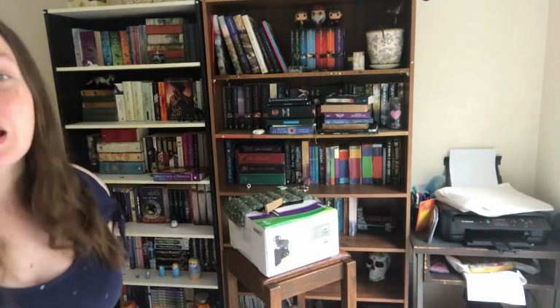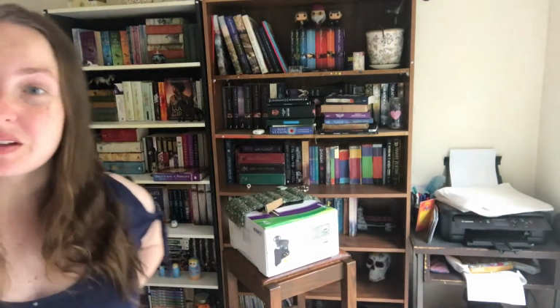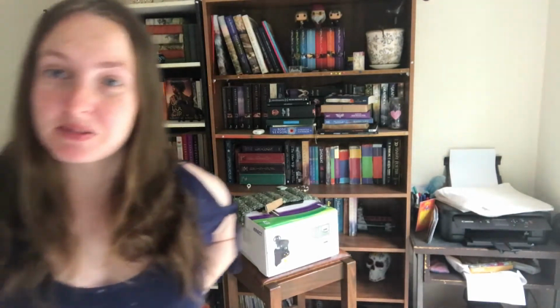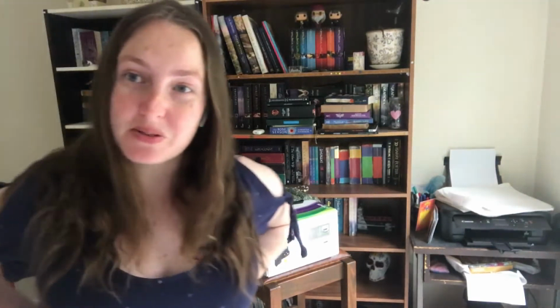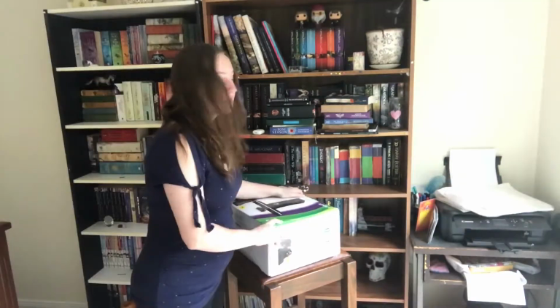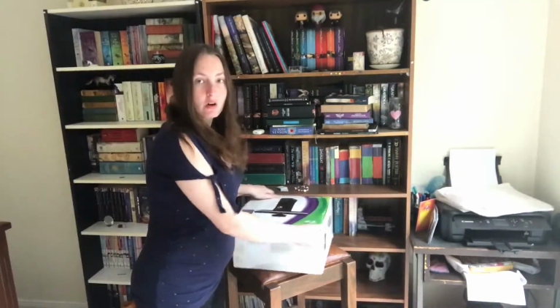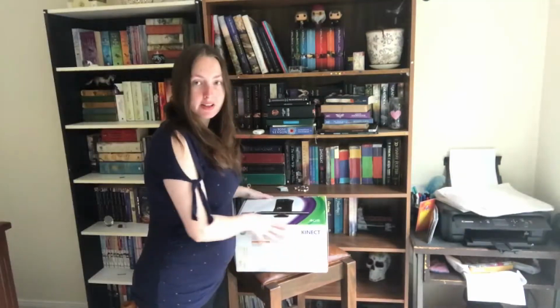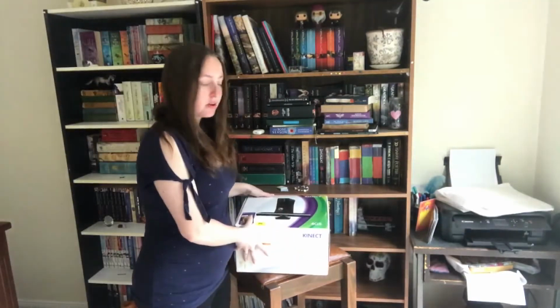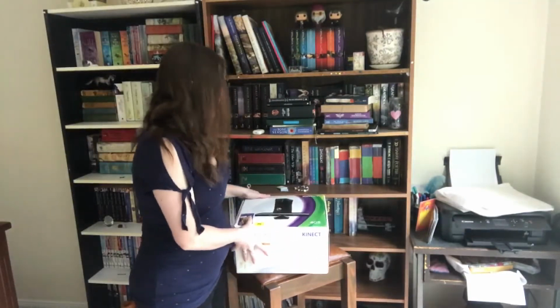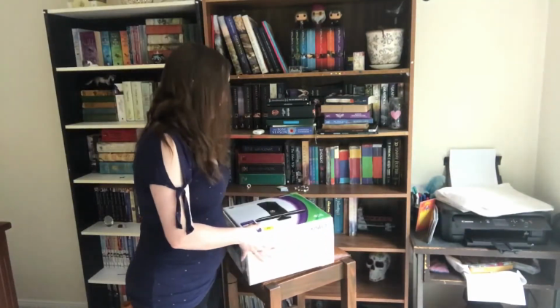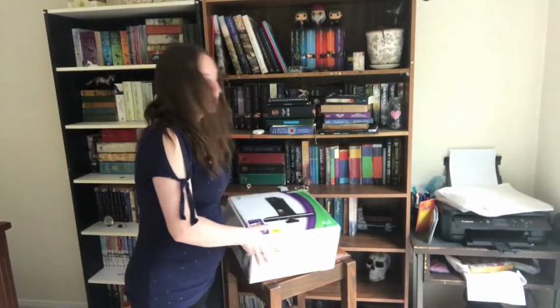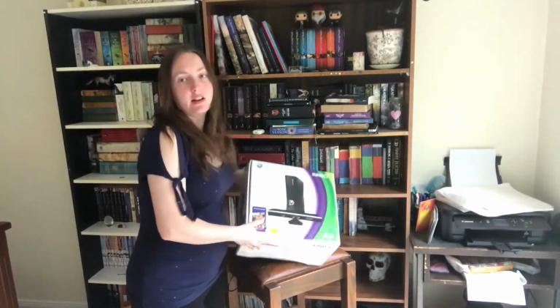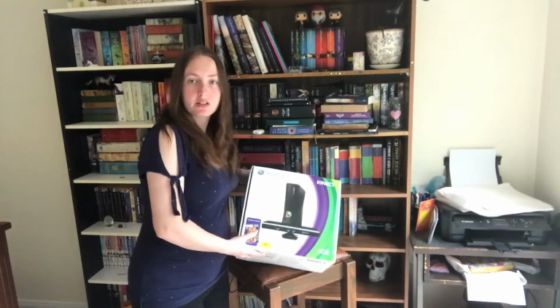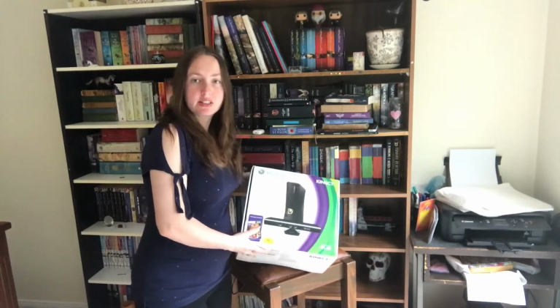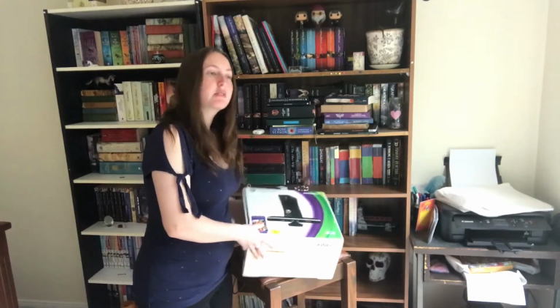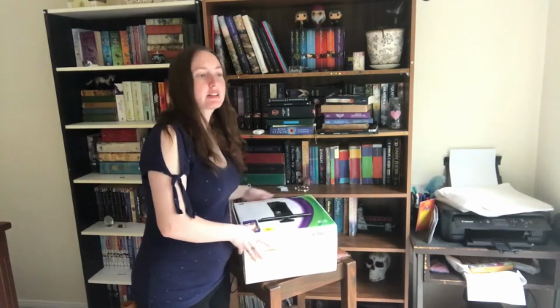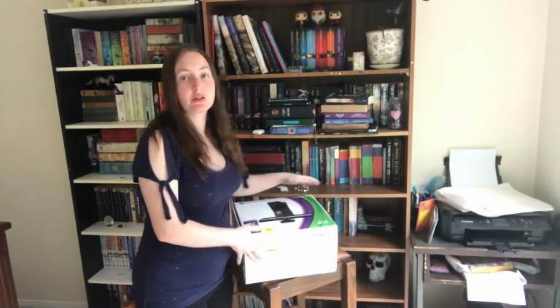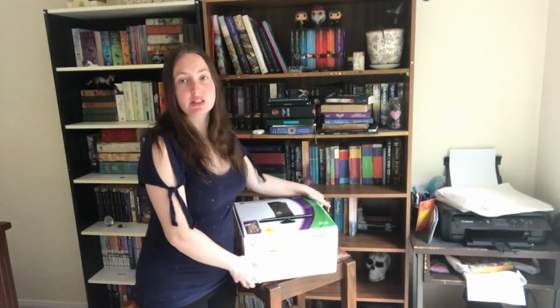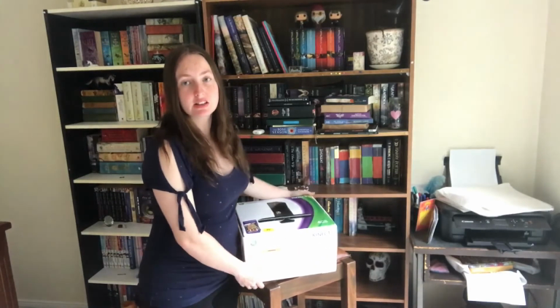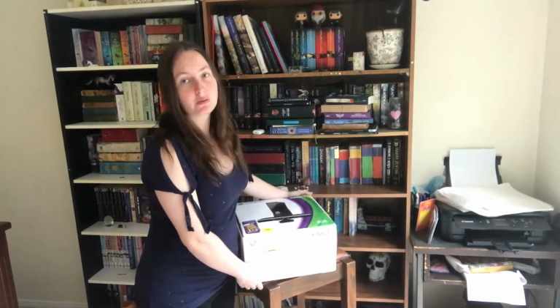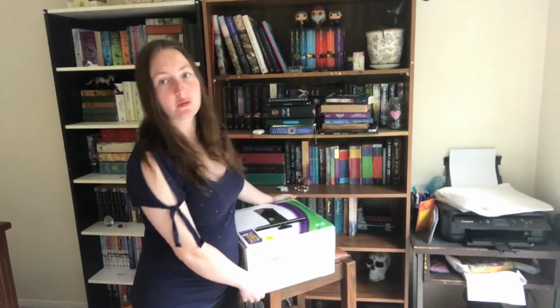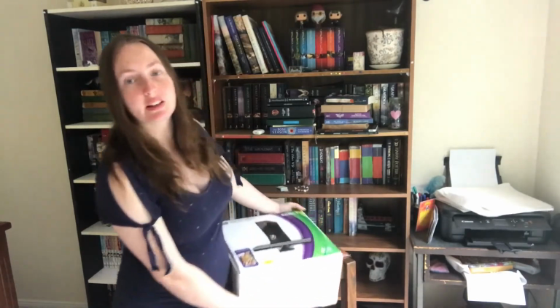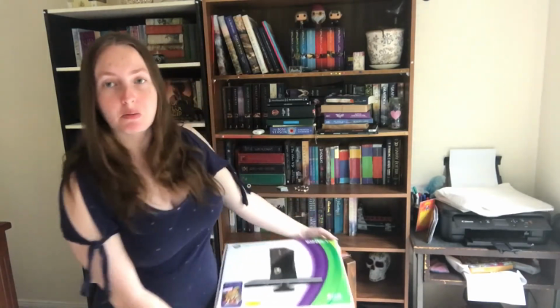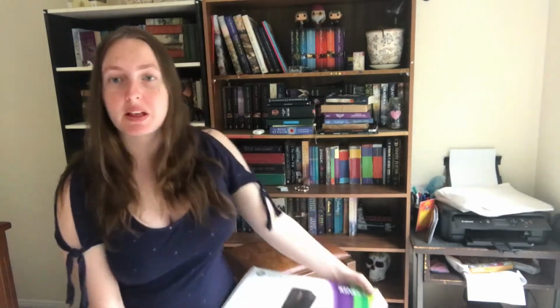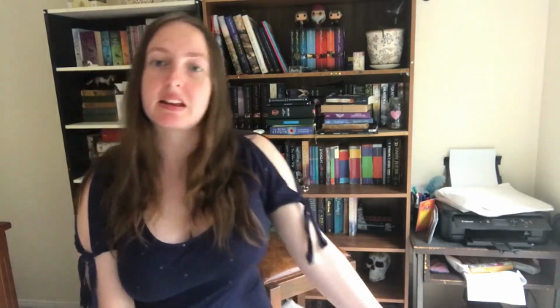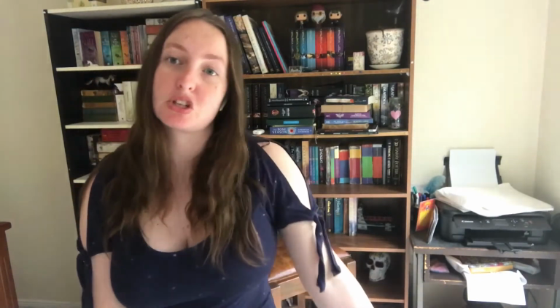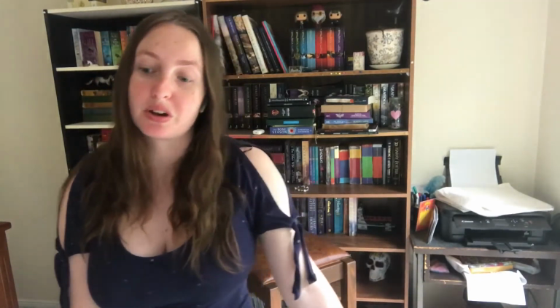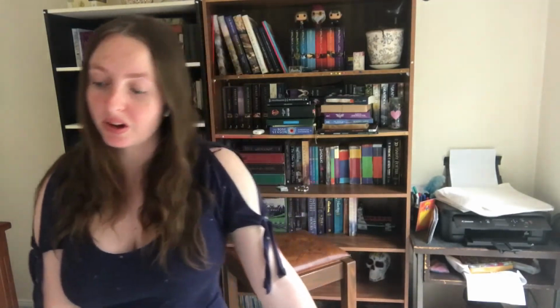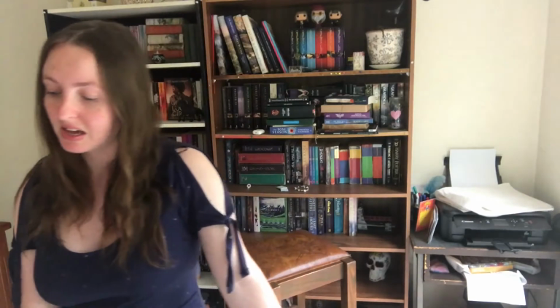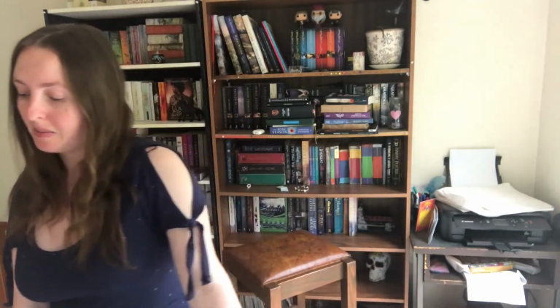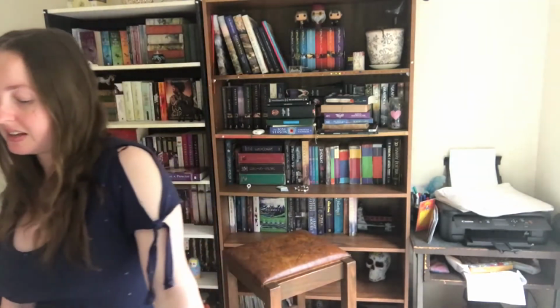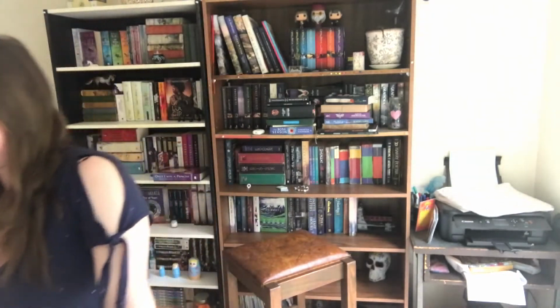This is an old Xbox 360 that I want to sell. It hasn't been used in years, so before we sell it I want to plug it in and make sure that it works.